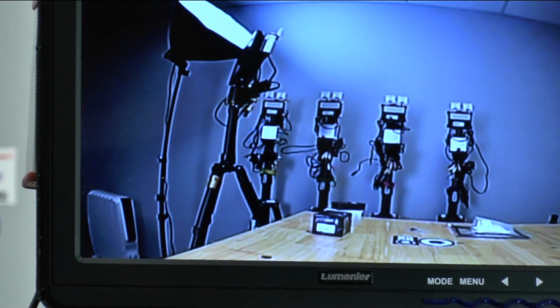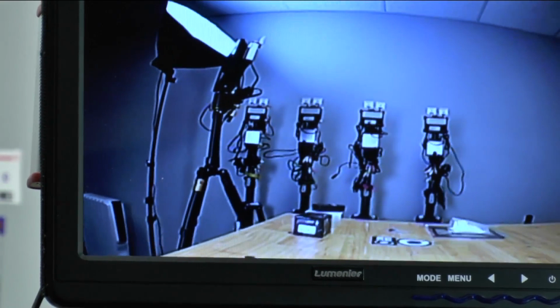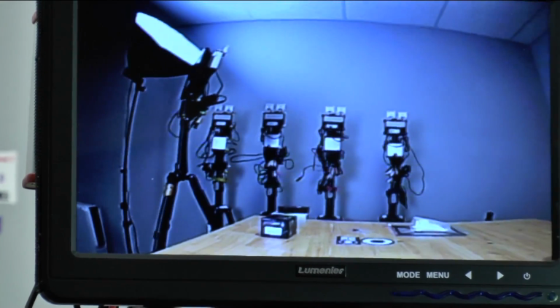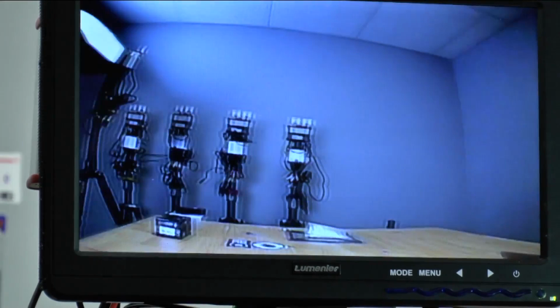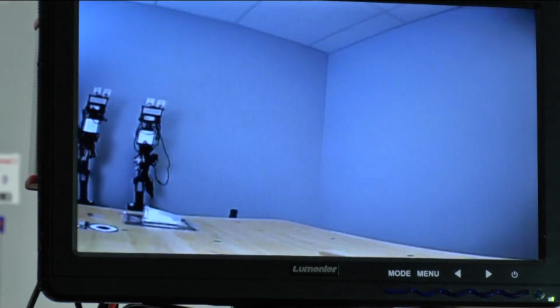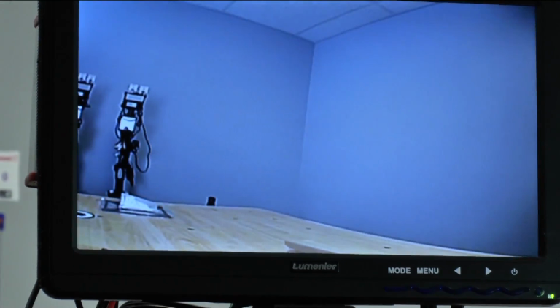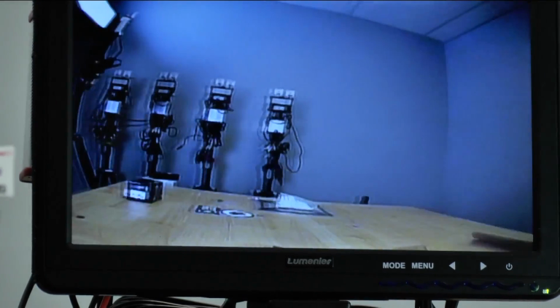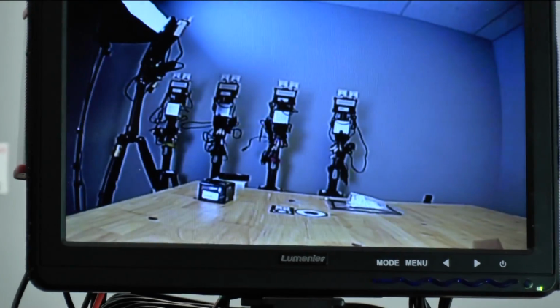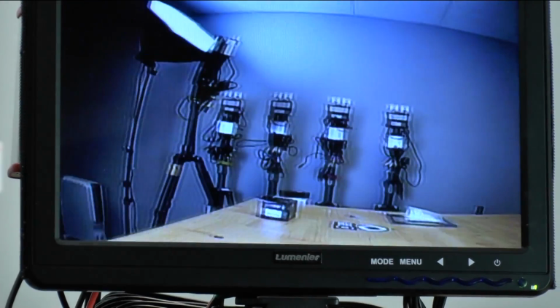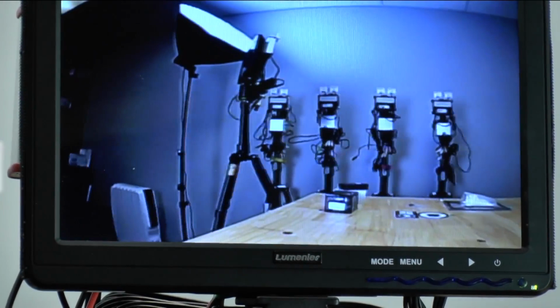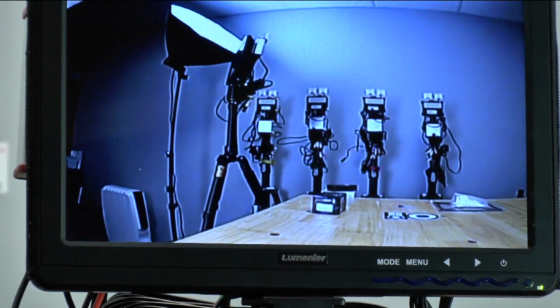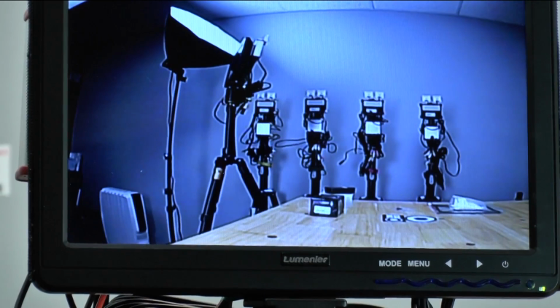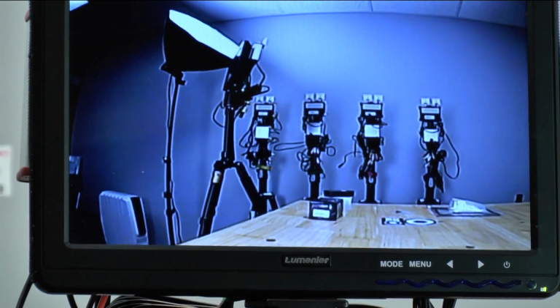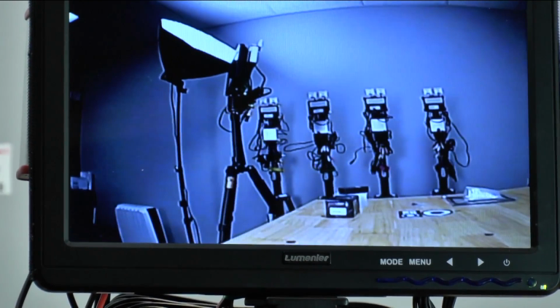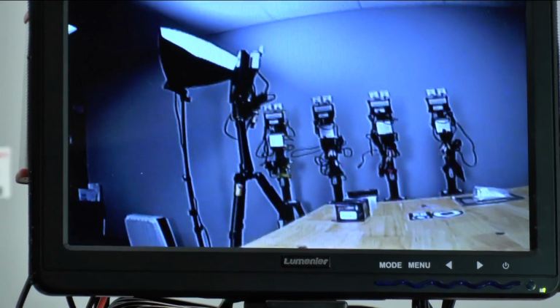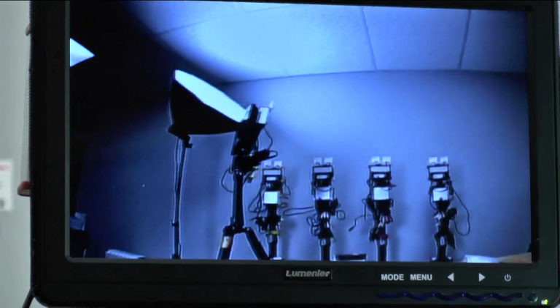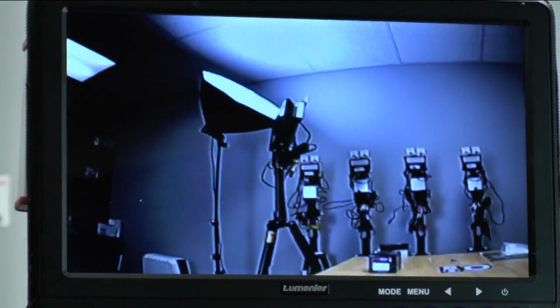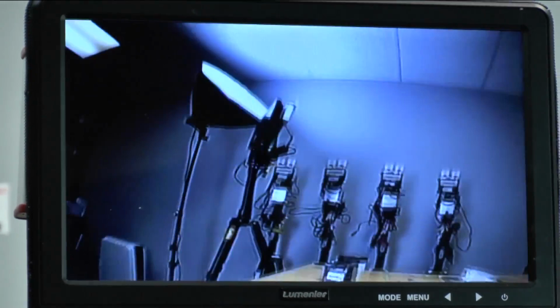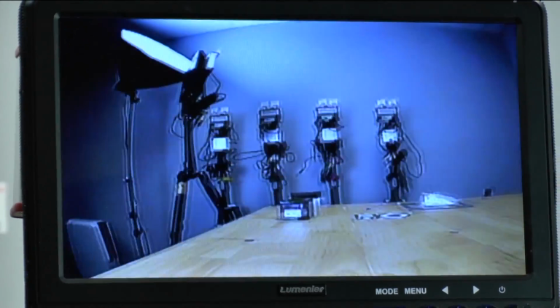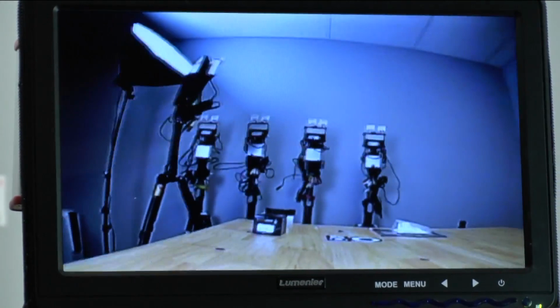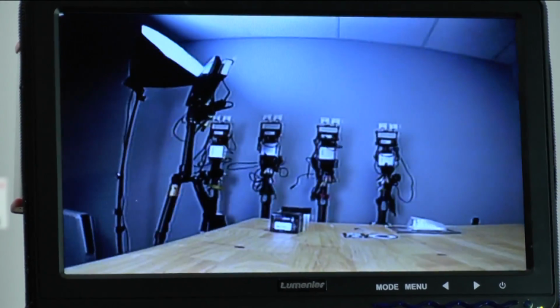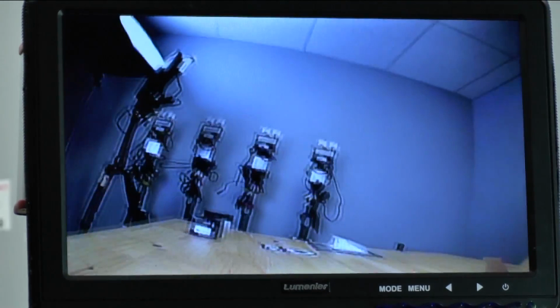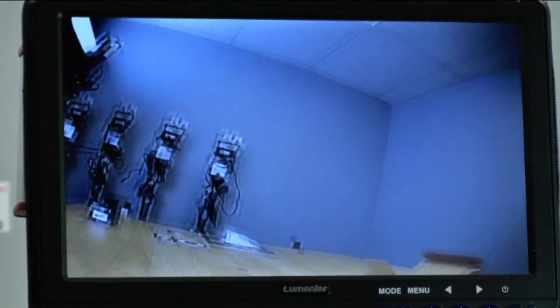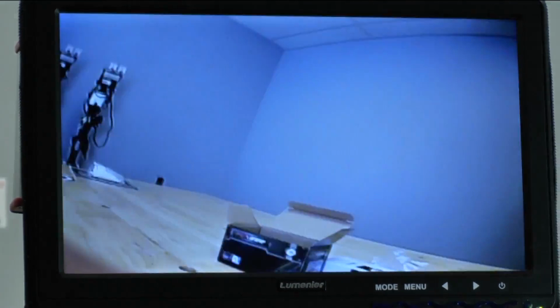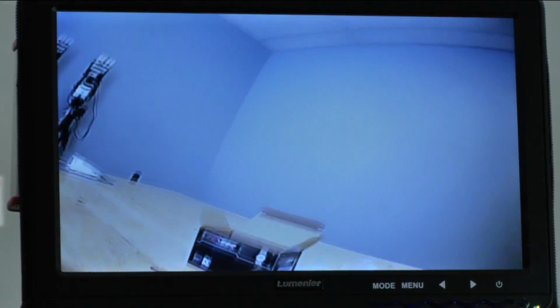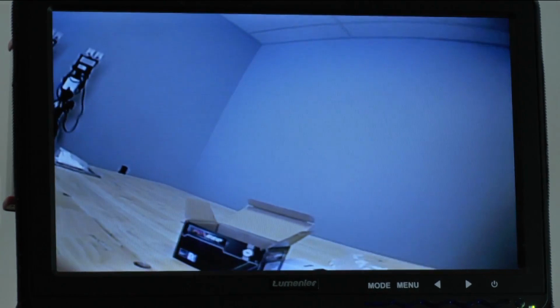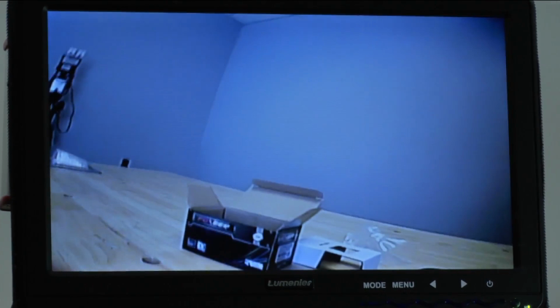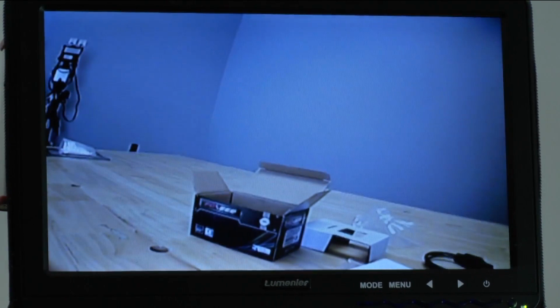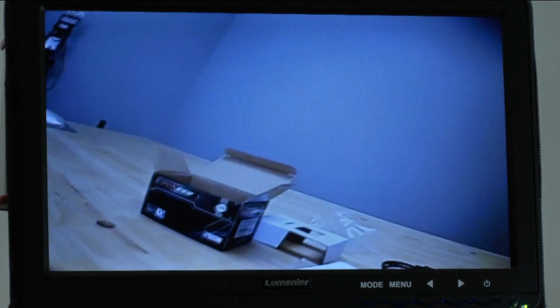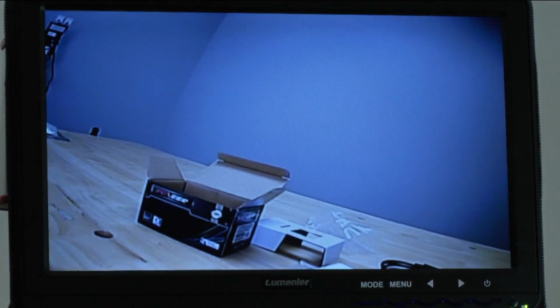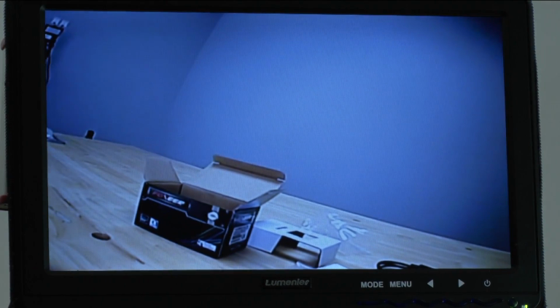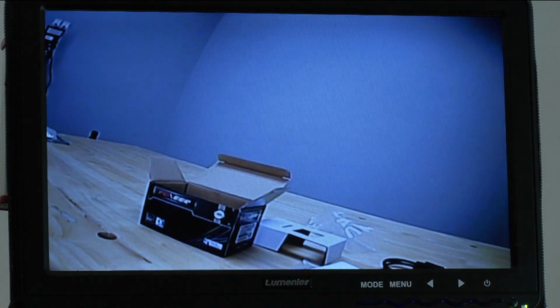So it's a pretty nice picture. 2.8 millimeter lens and it works really well. All of the popular frames right now support this type of form factor, so it's just a really nice camera to have.